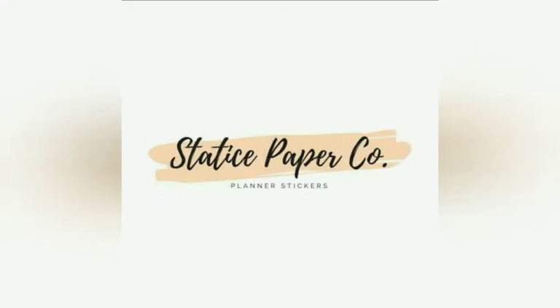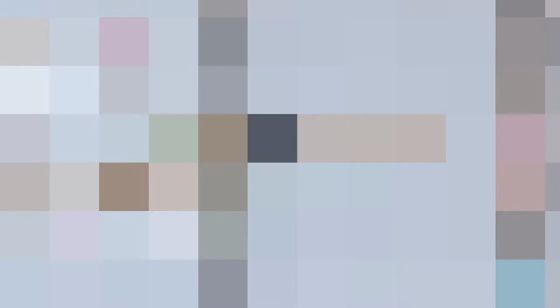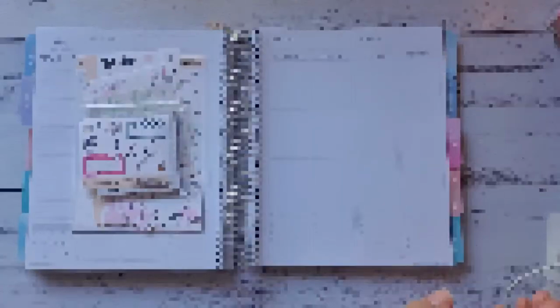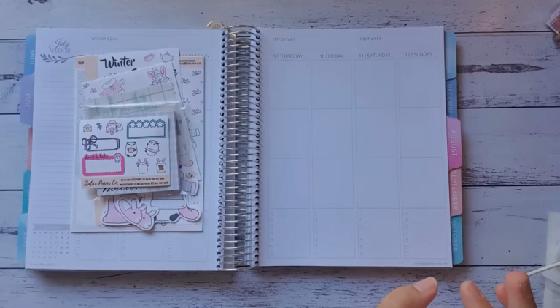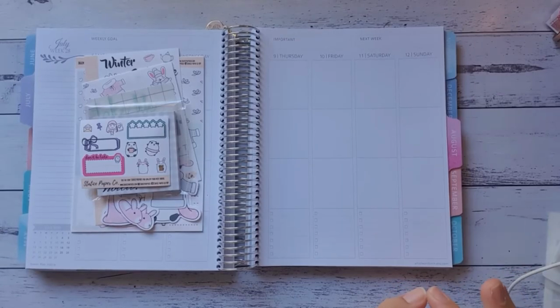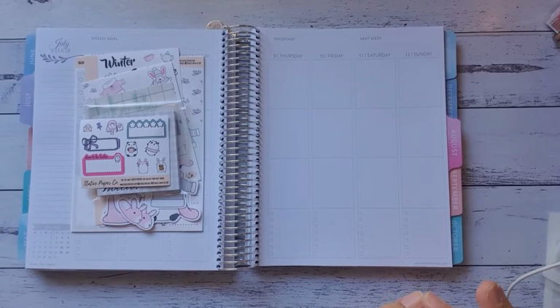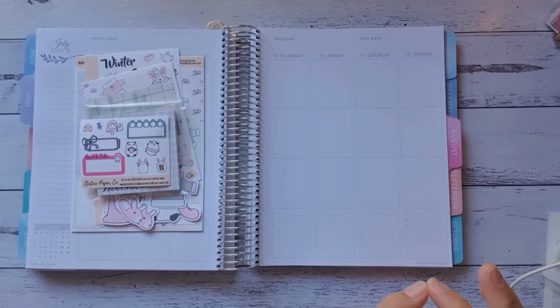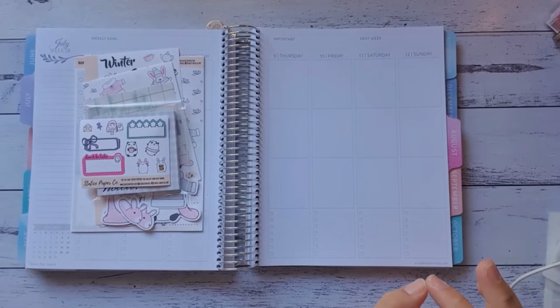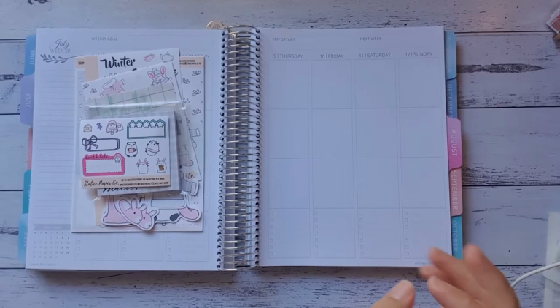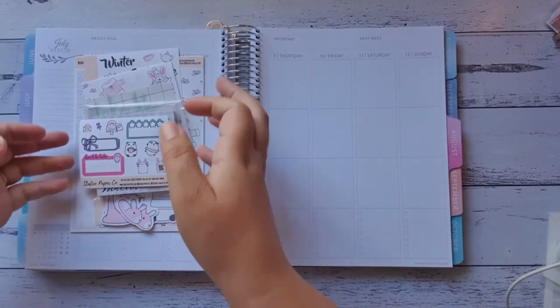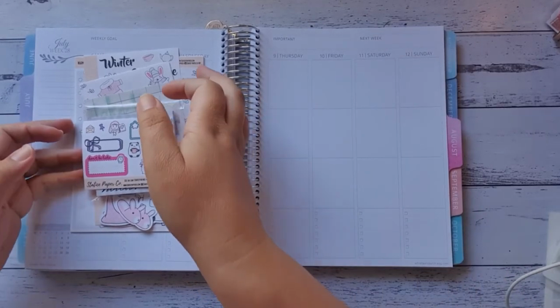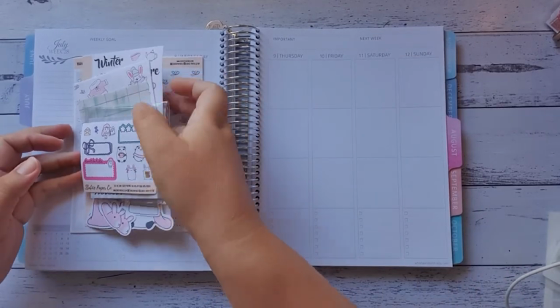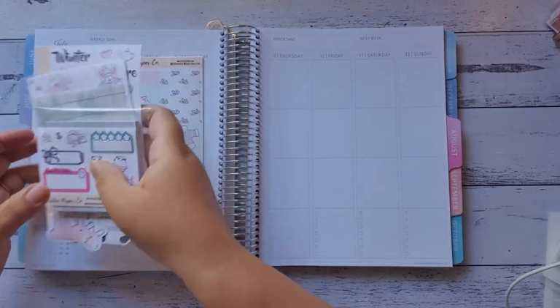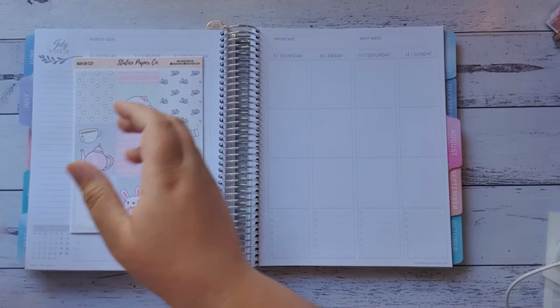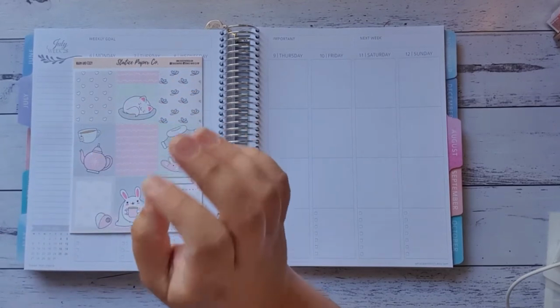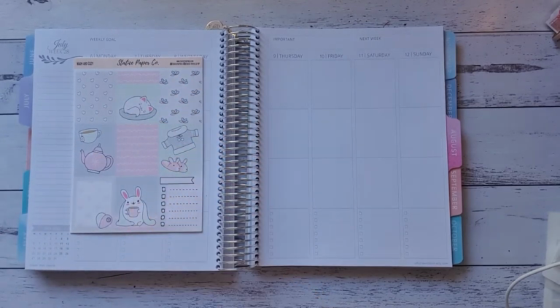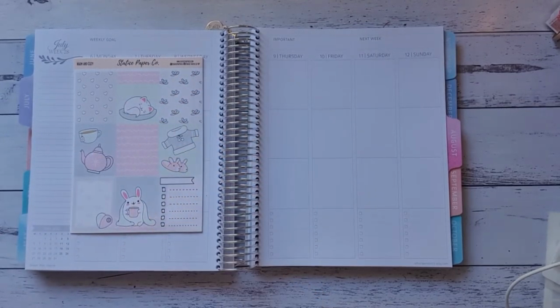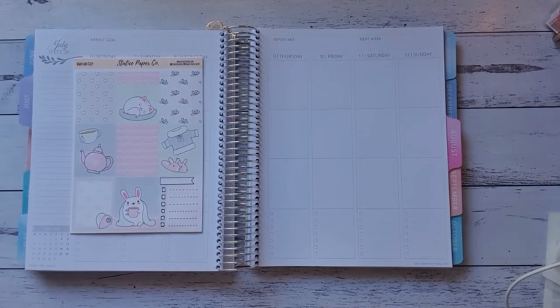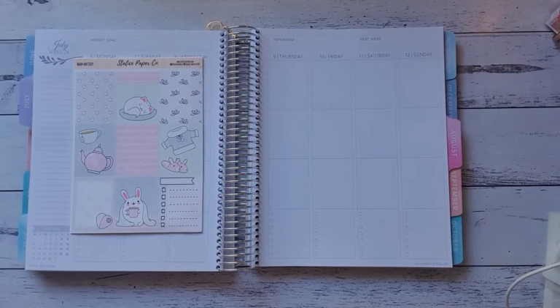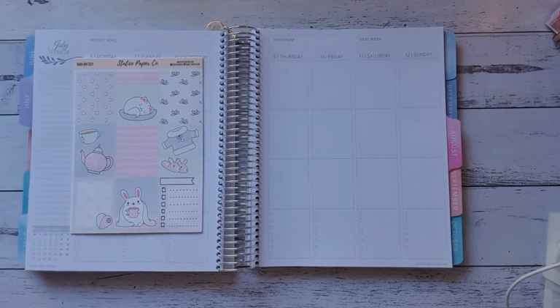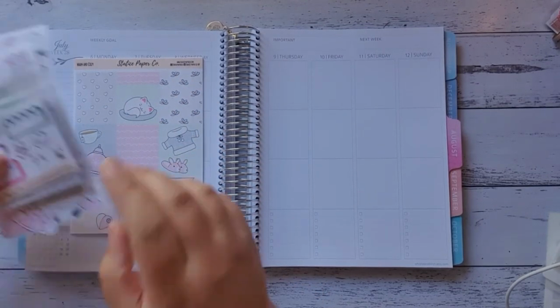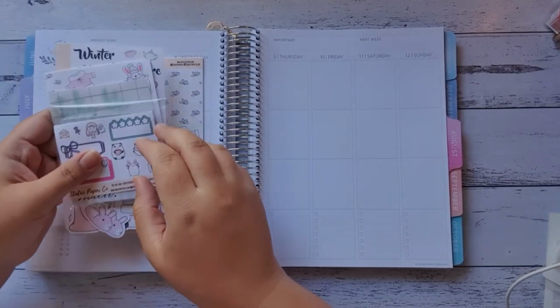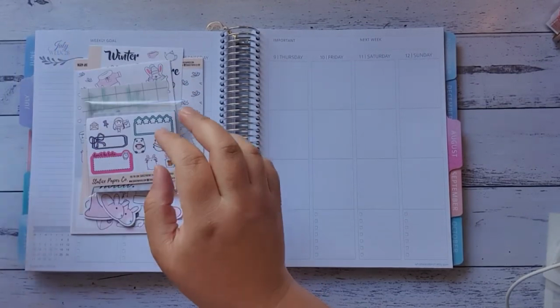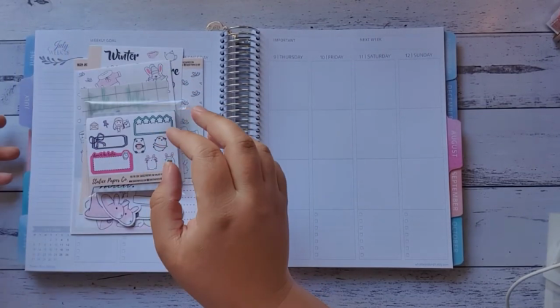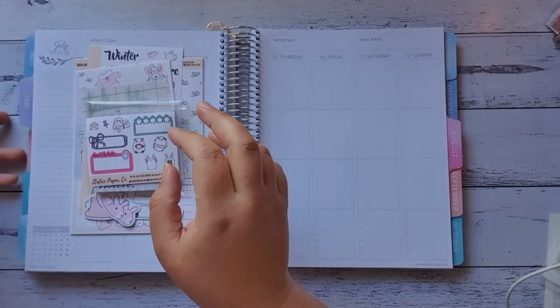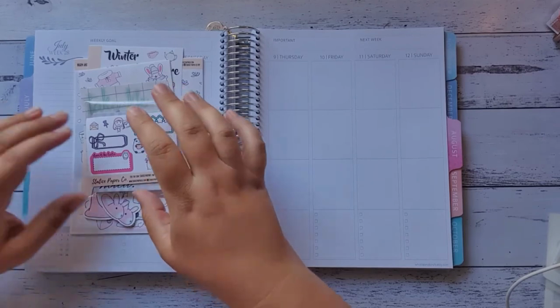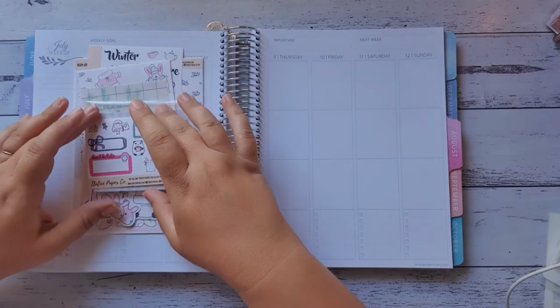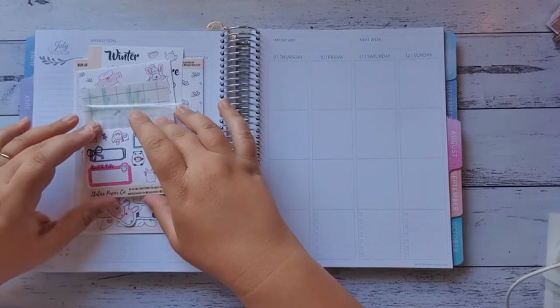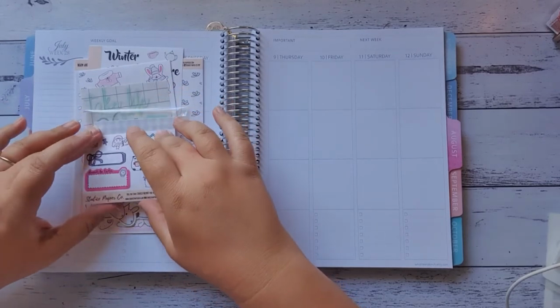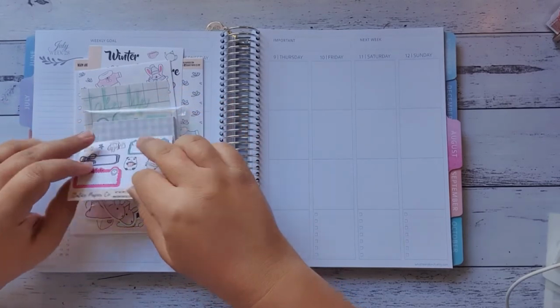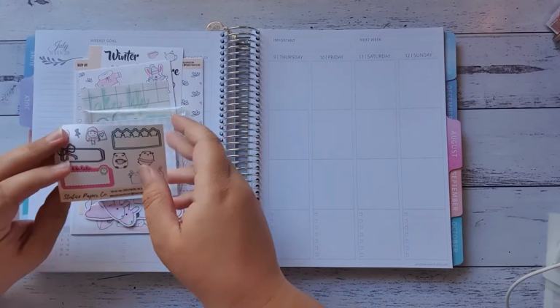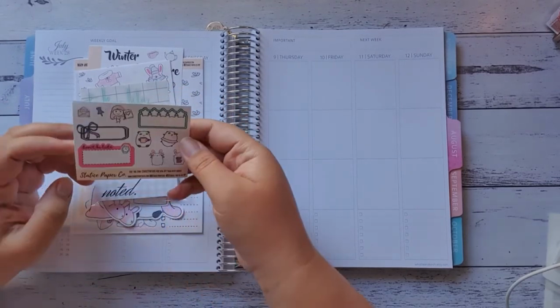Hi everybody and welcome — this is back. Today I'll be doing the warm and cozy kit from Status Paper Co. I love it so much. This is the winter season box.